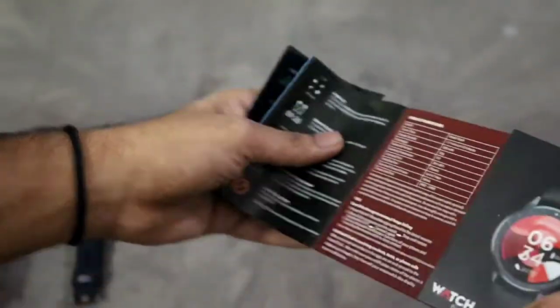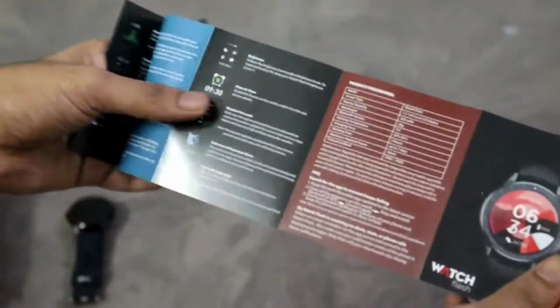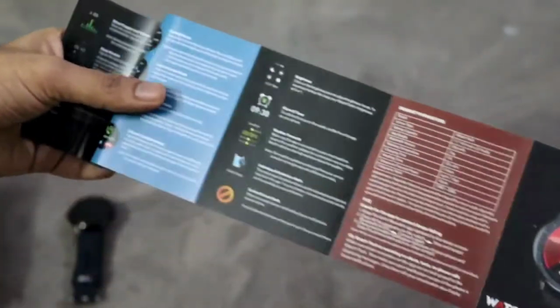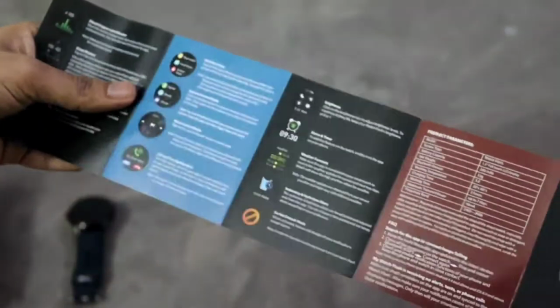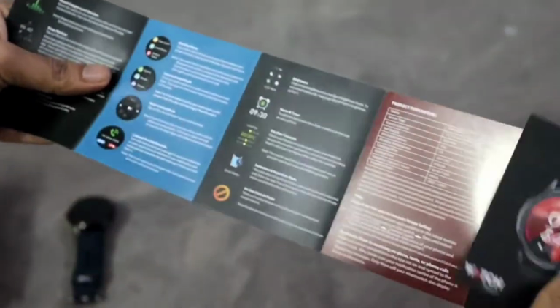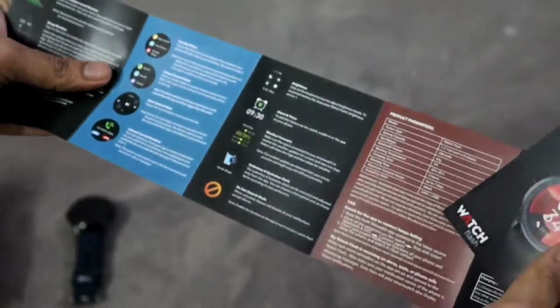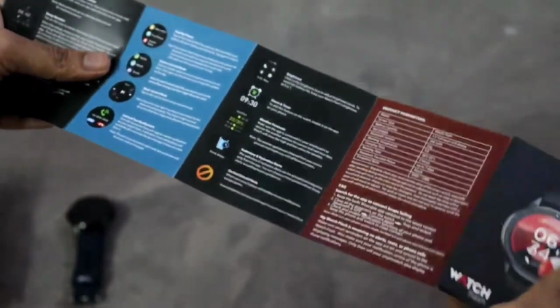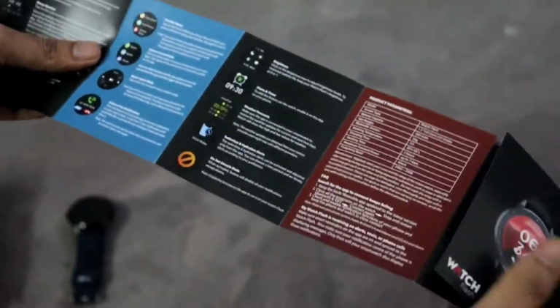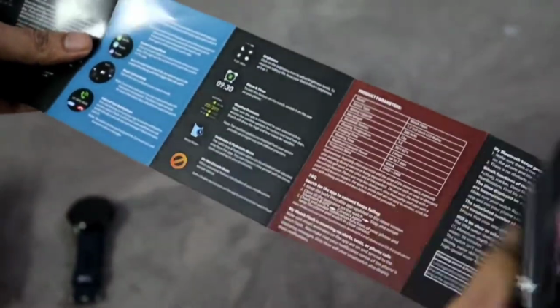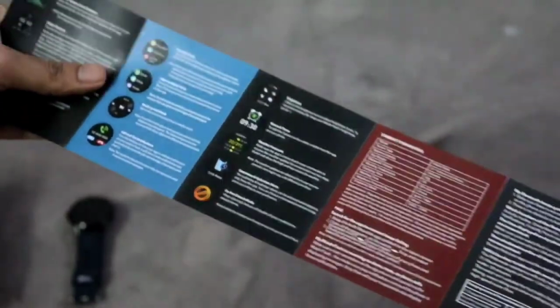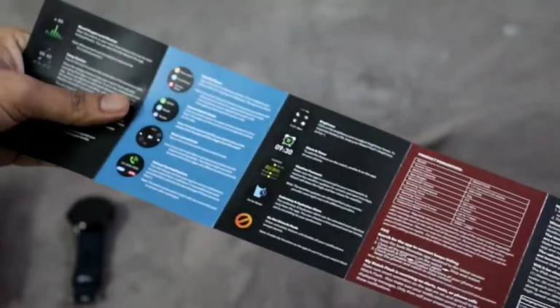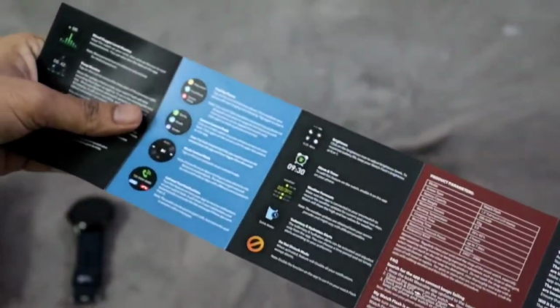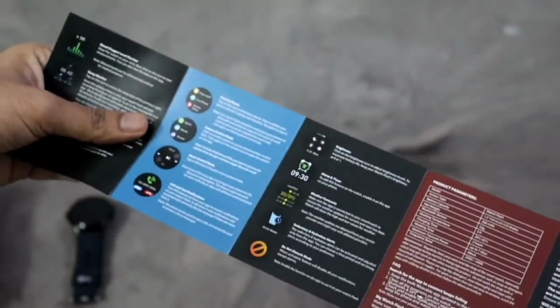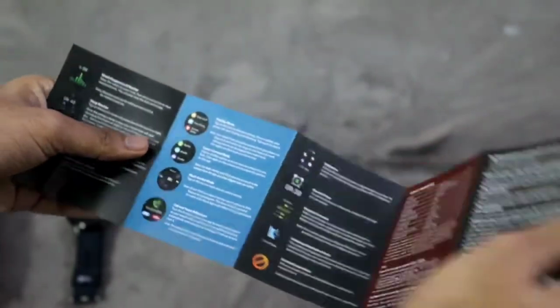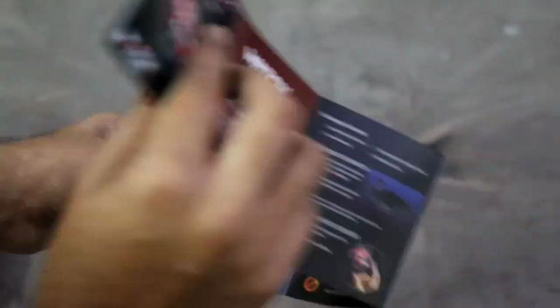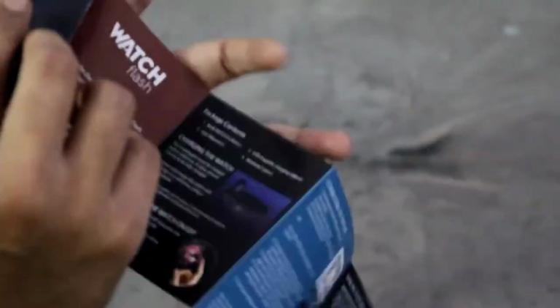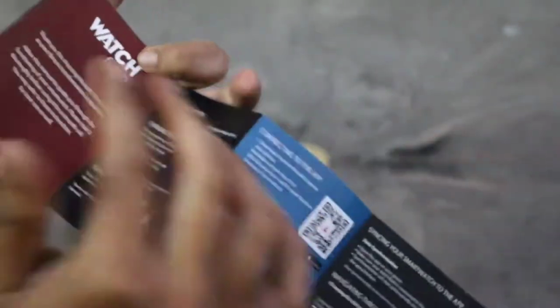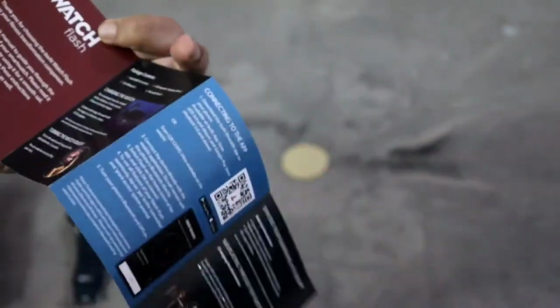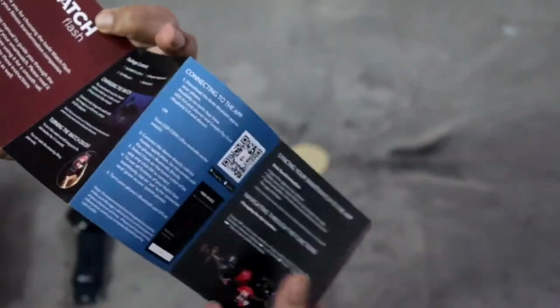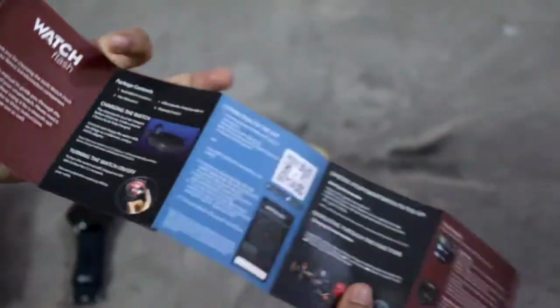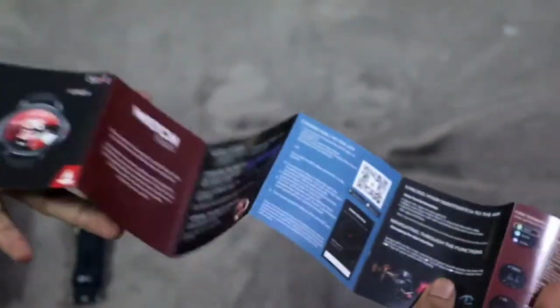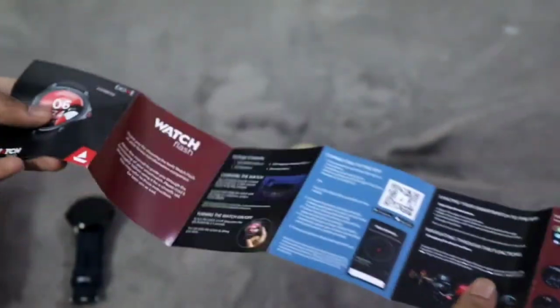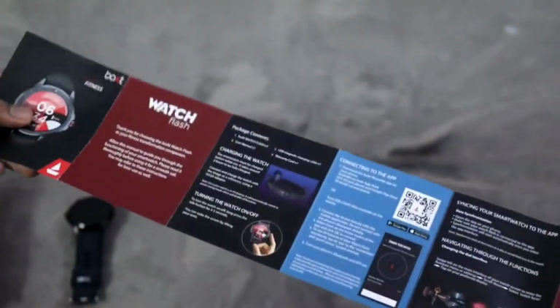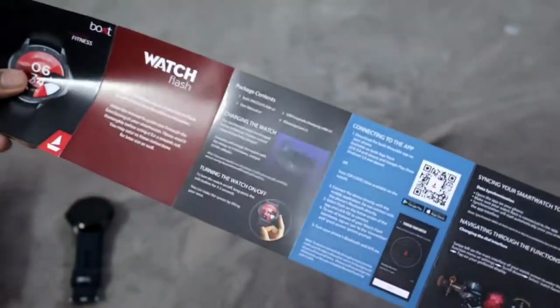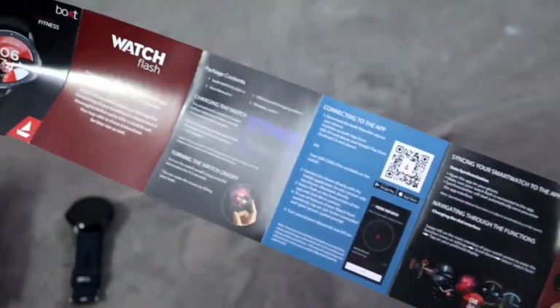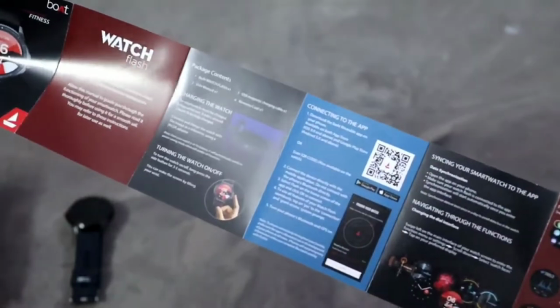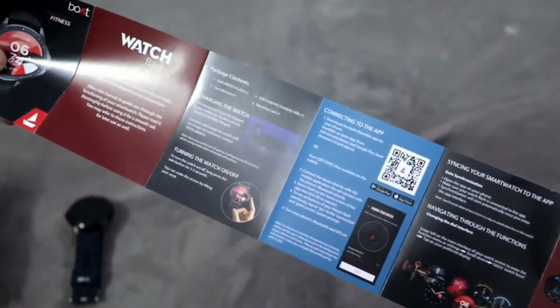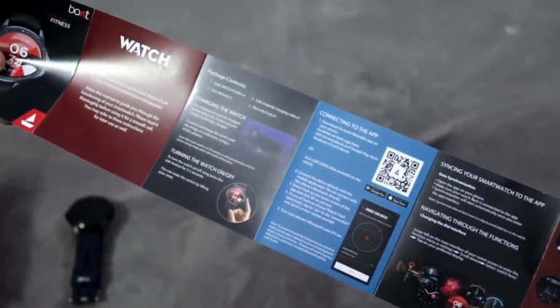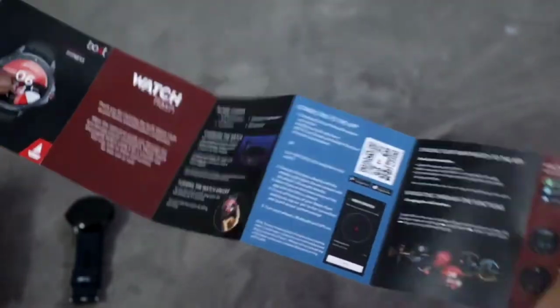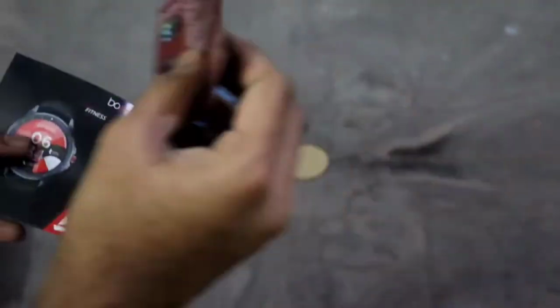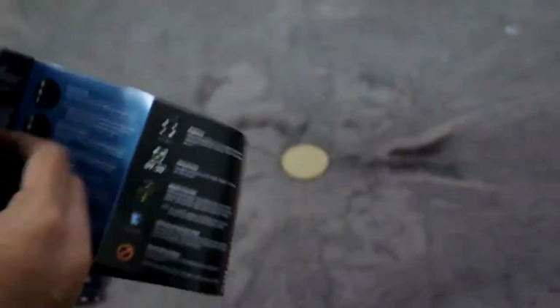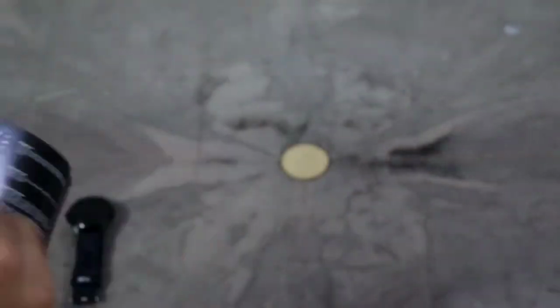Which we are not gonna read anyway. I guess it's for connecting the phone, and it has the watch specifications with all its details.